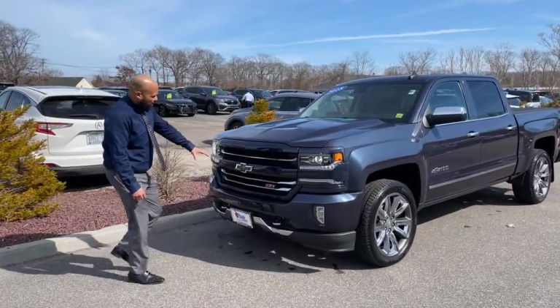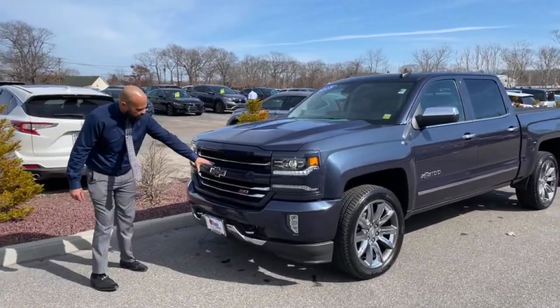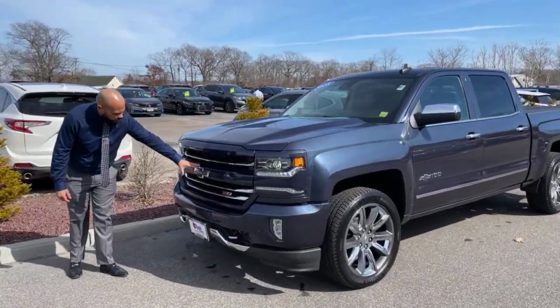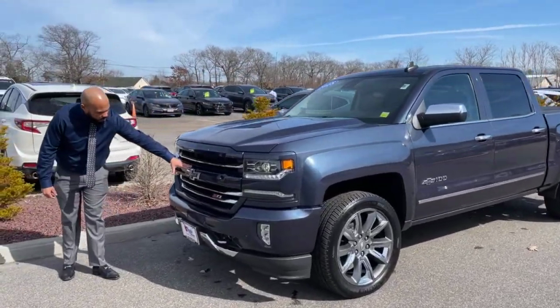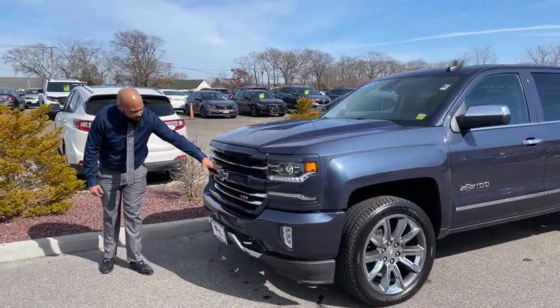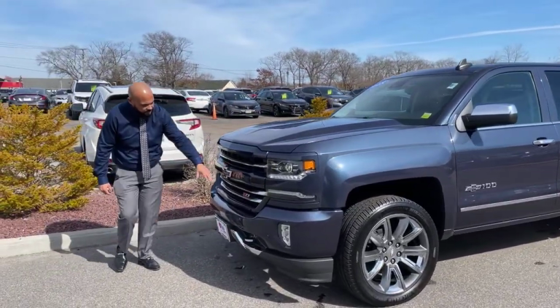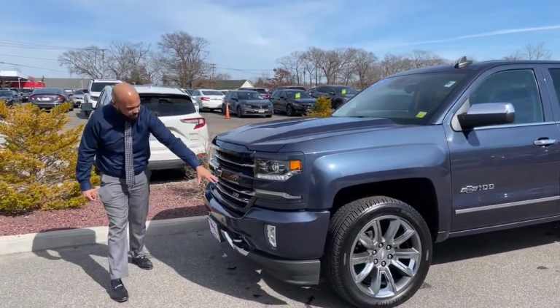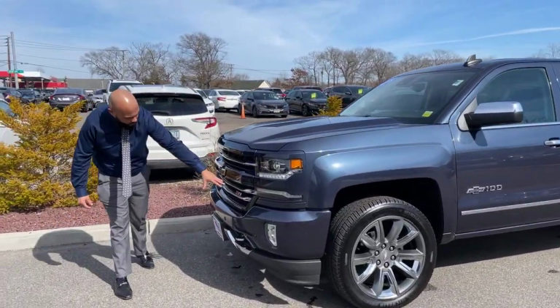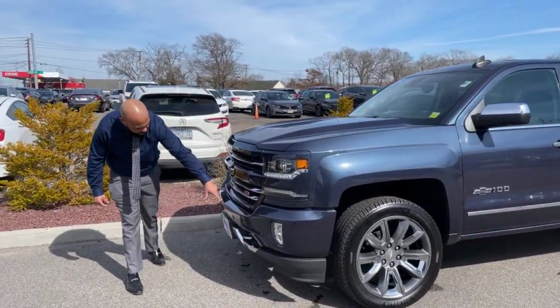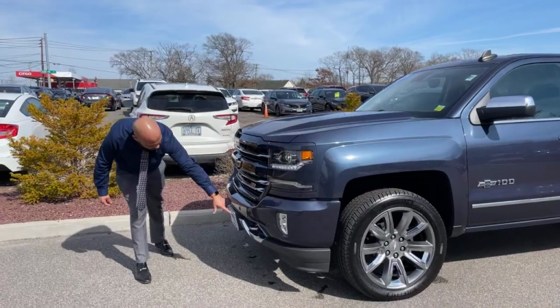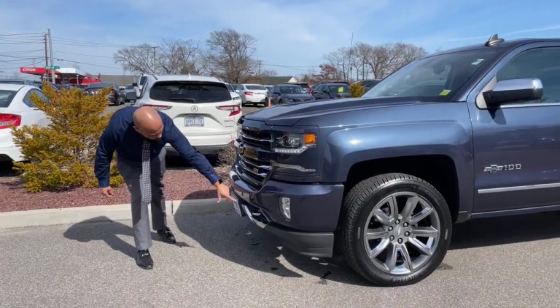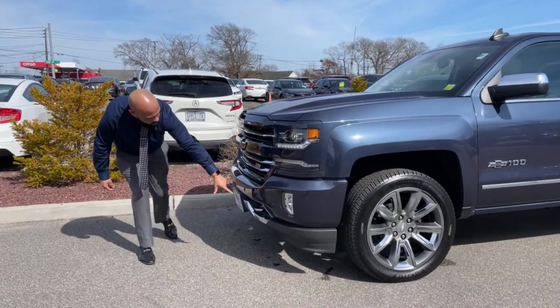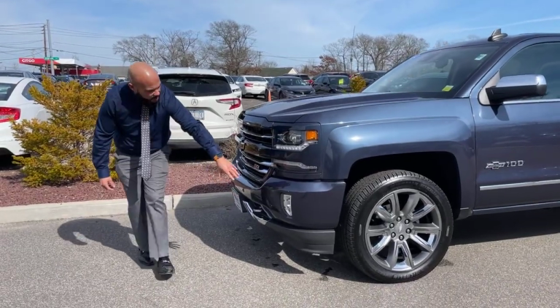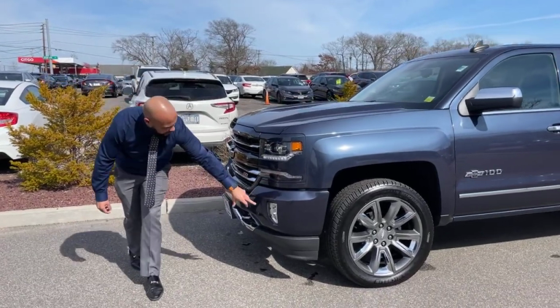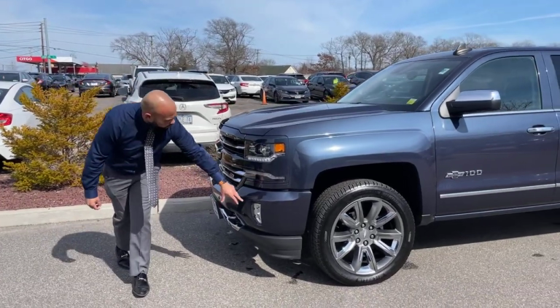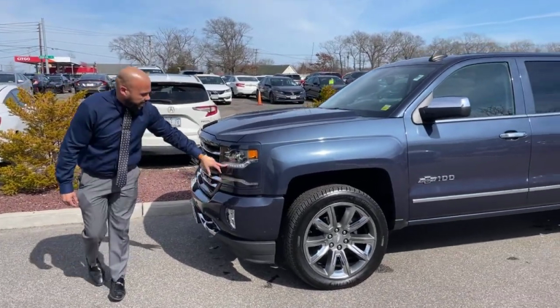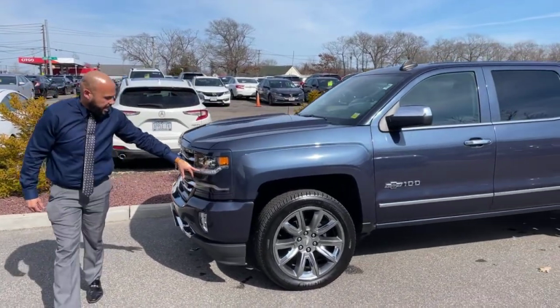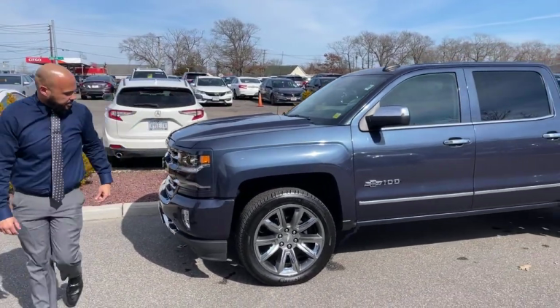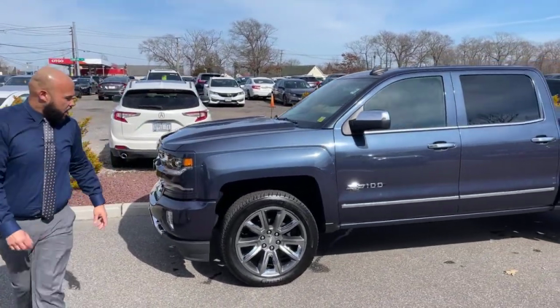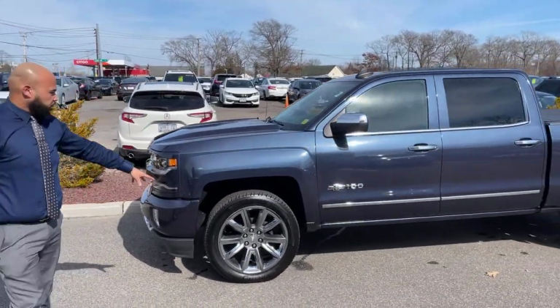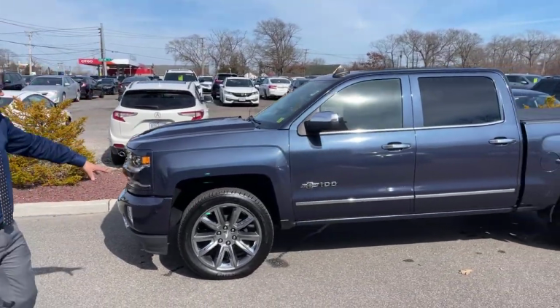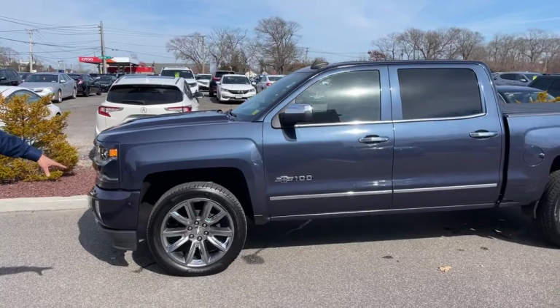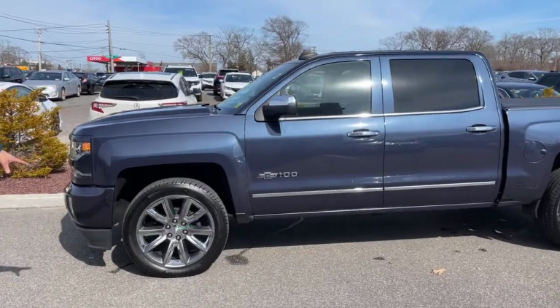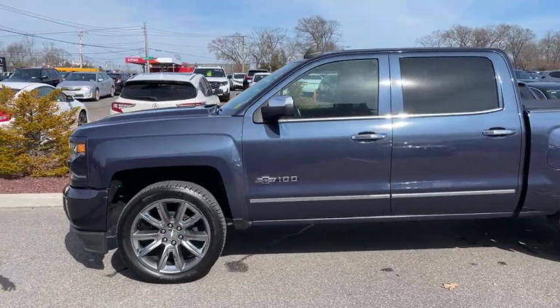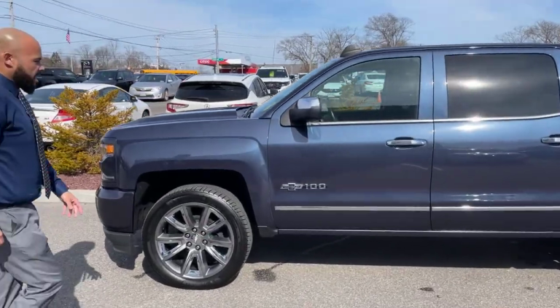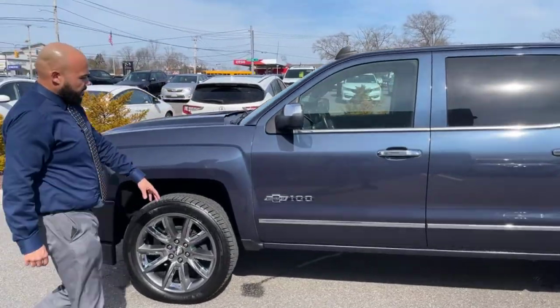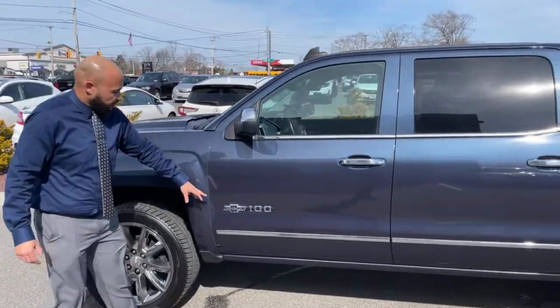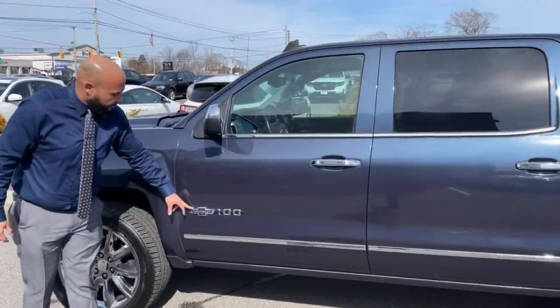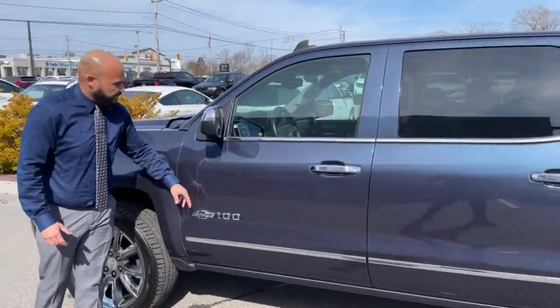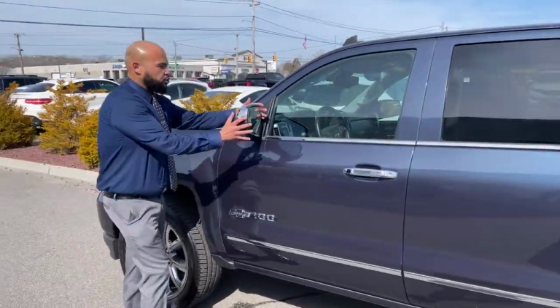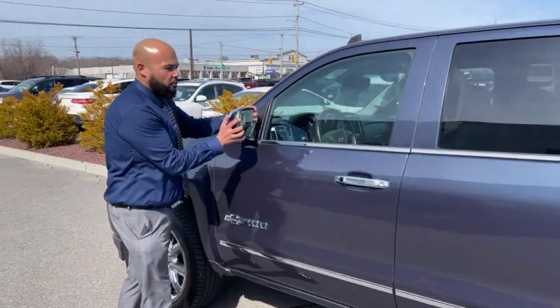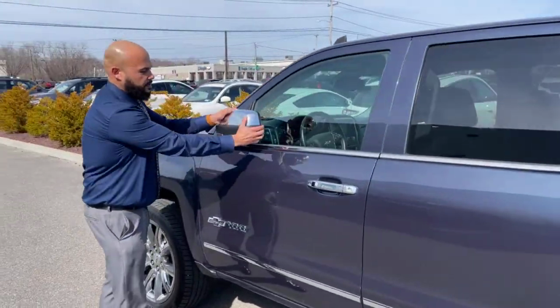You have your nice retro Chevrolet badging, the Z71 badge. You have your chrome tow hooks, fog lights below with your HID headlights, 22-inch alloy wheels from Chevy, and your 100-year badging here. You got your two-way full running boards.